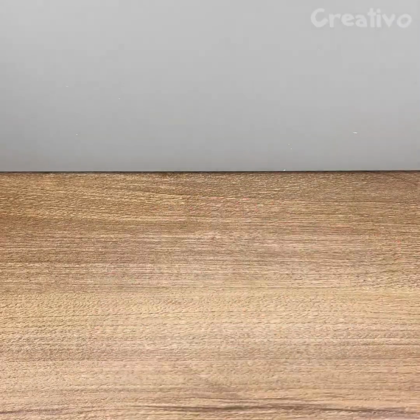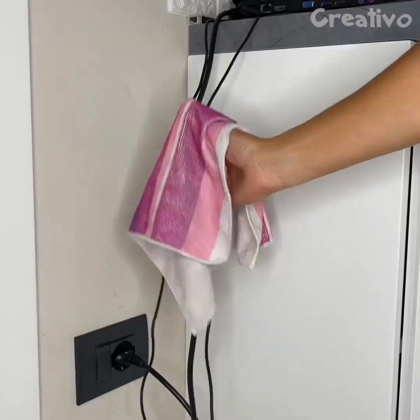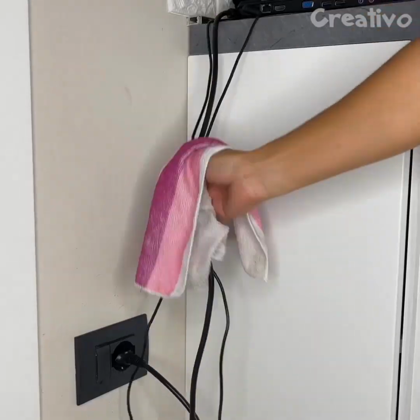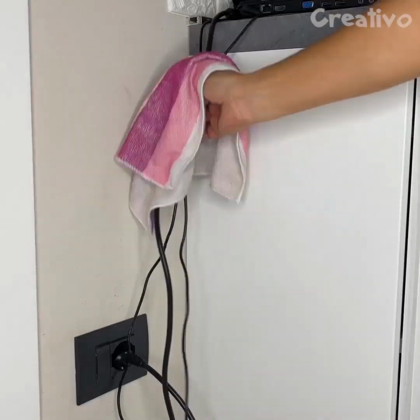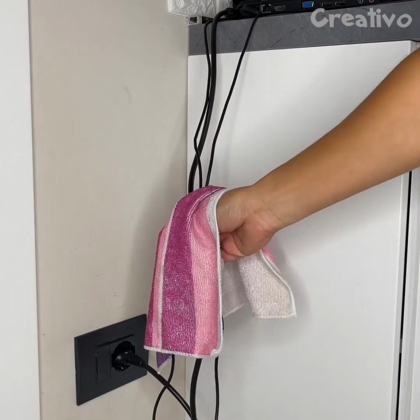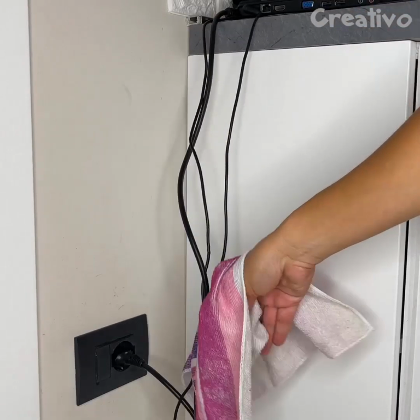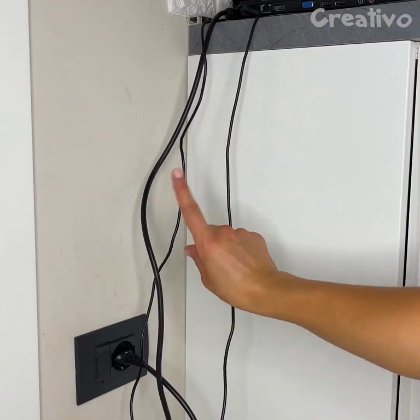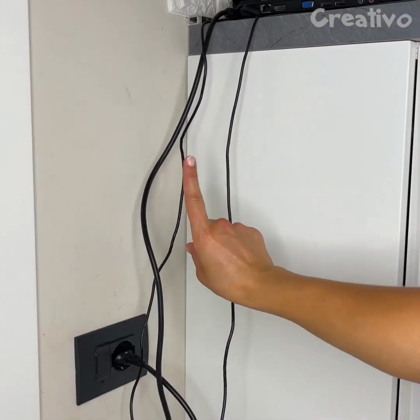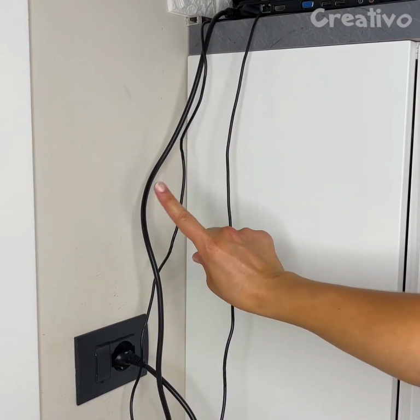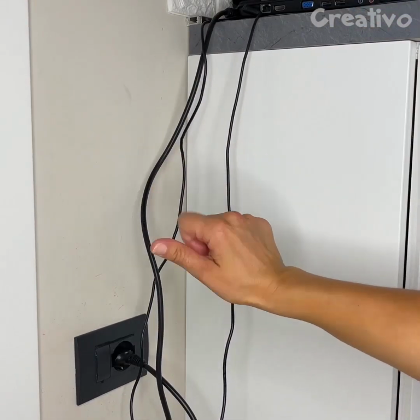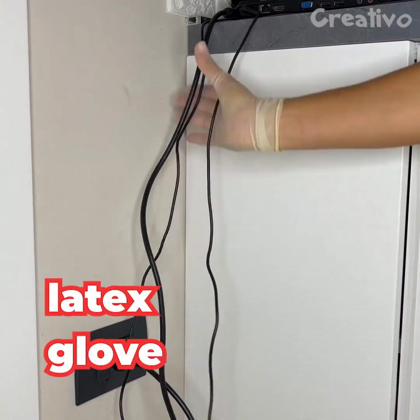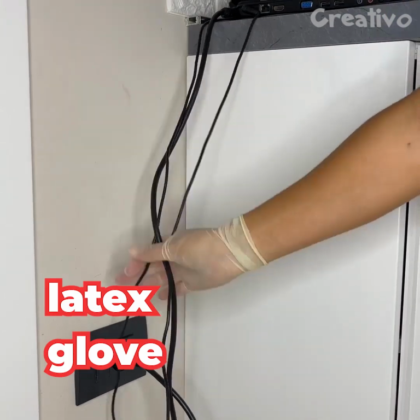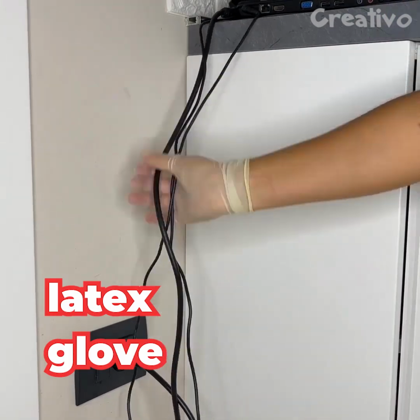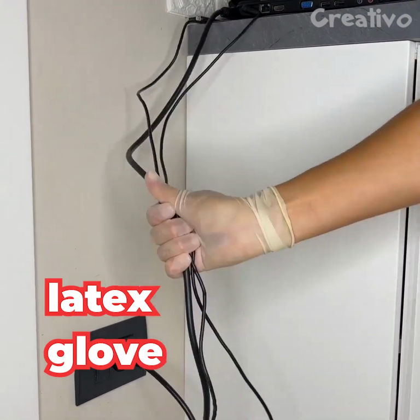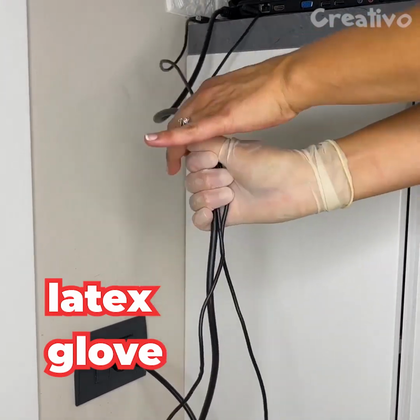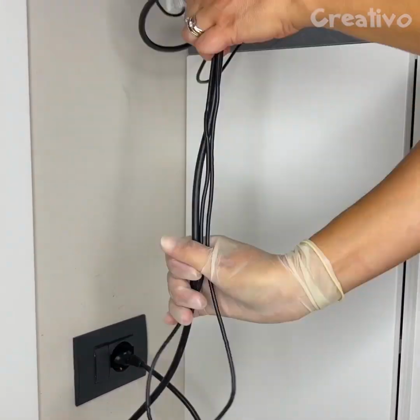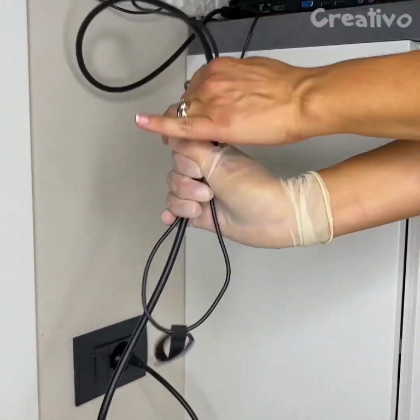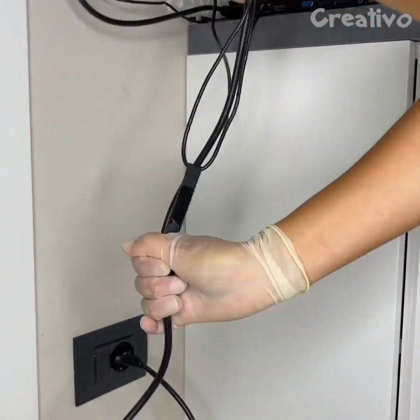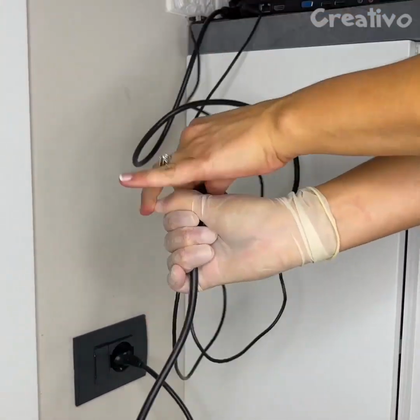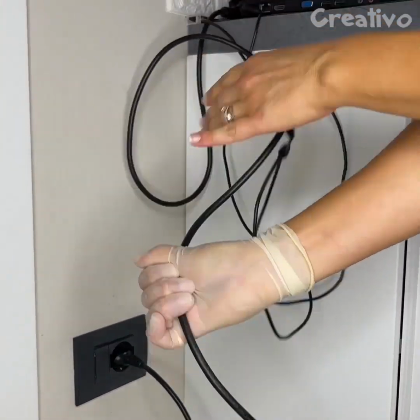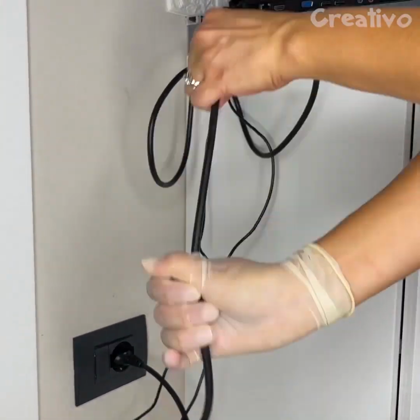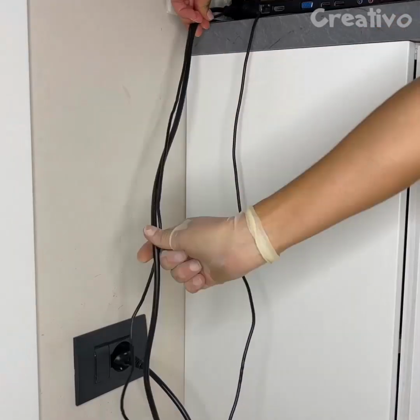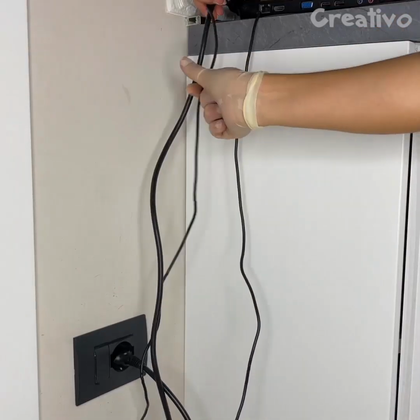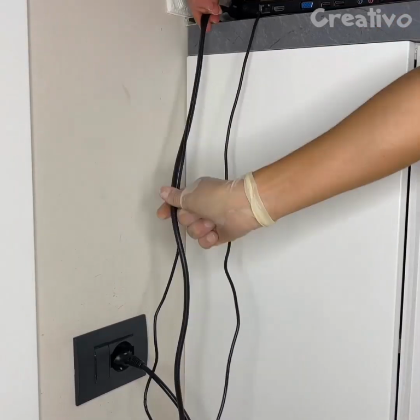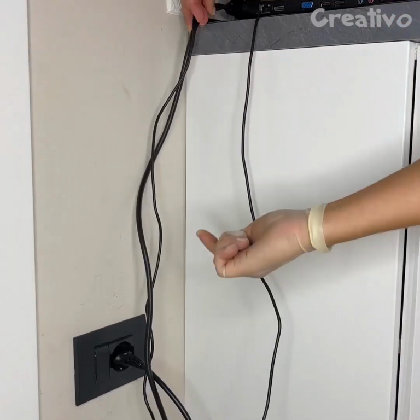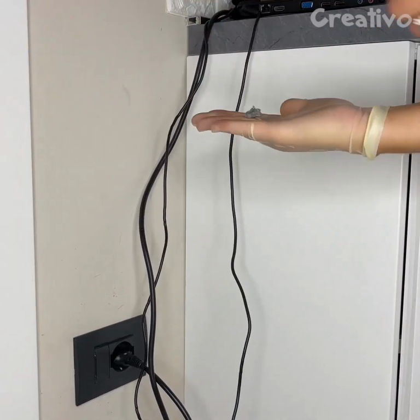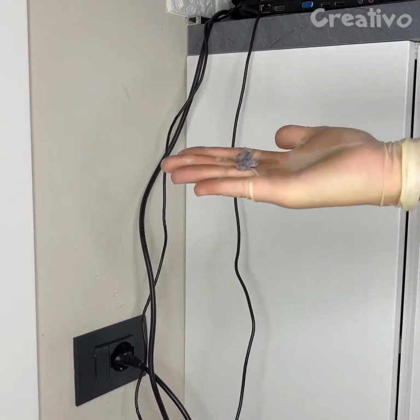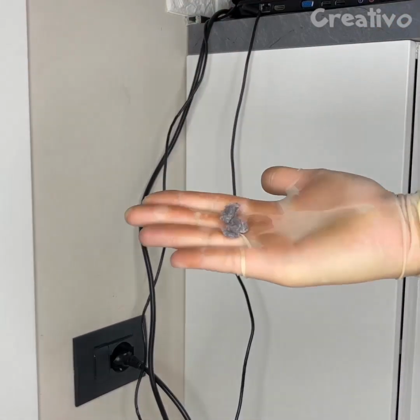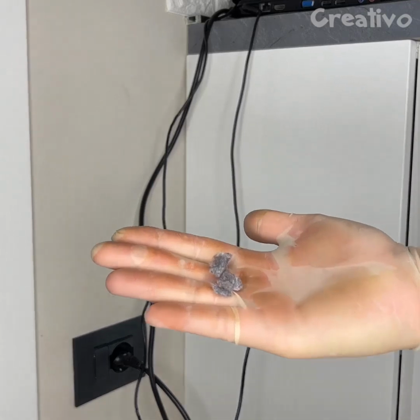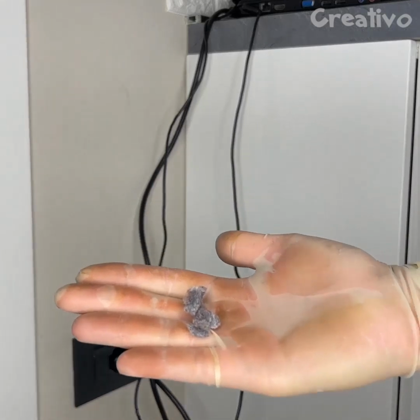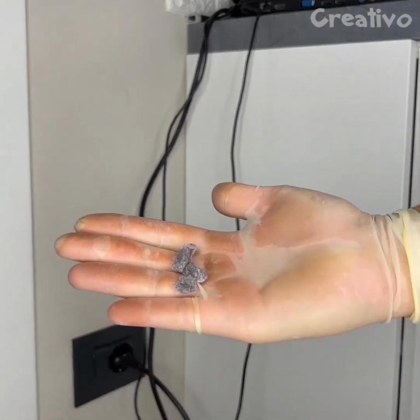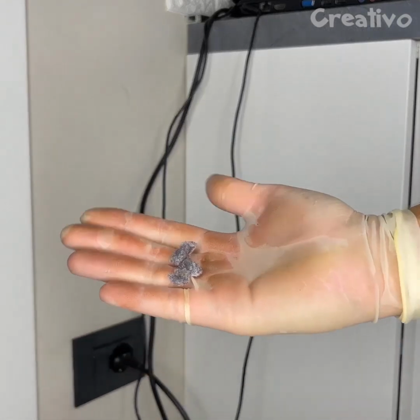Don't dust the cables like this. Use a latex glove. Check out how much dust is removed.